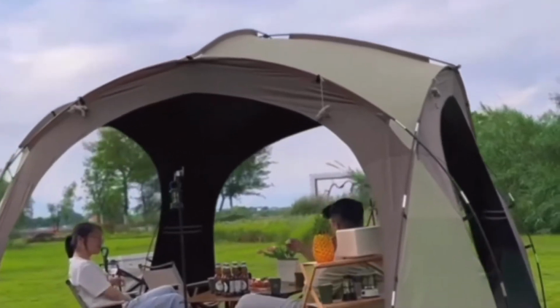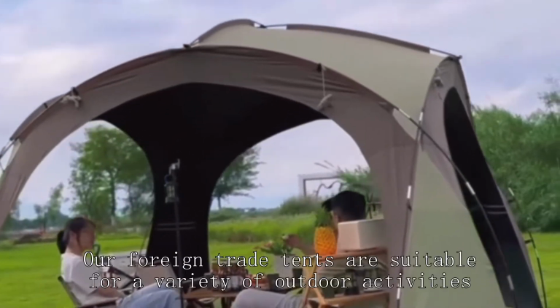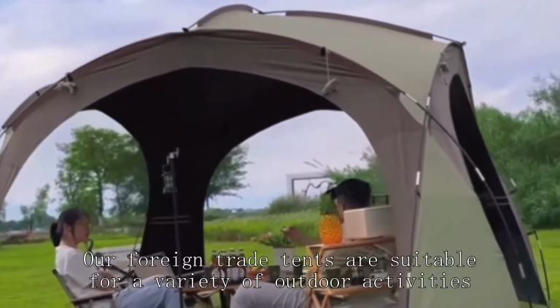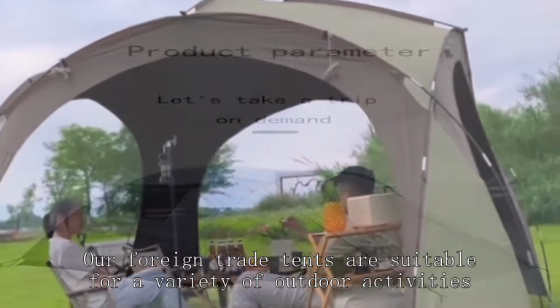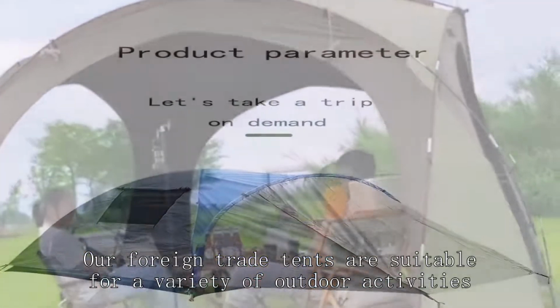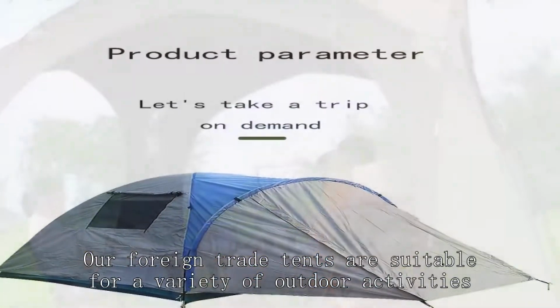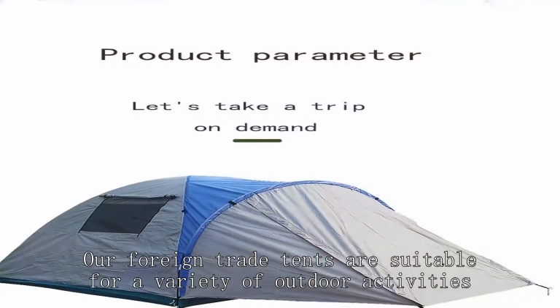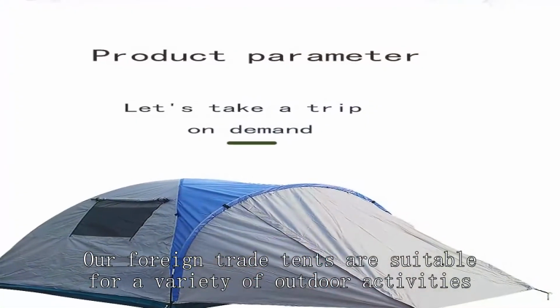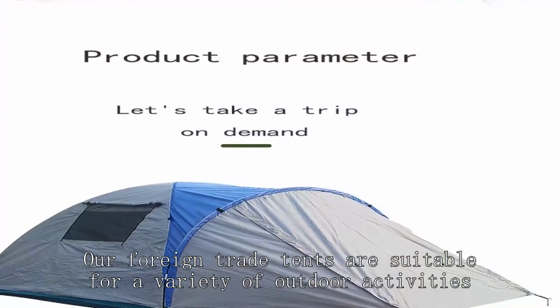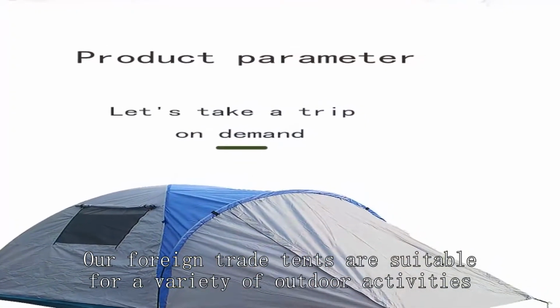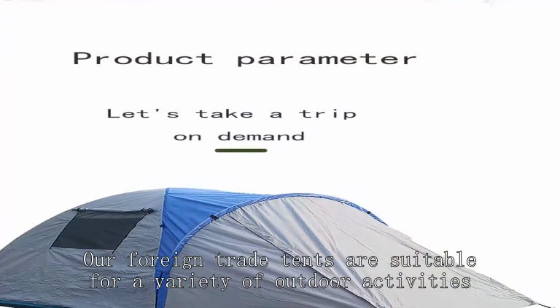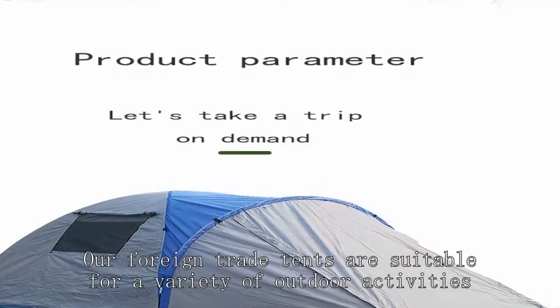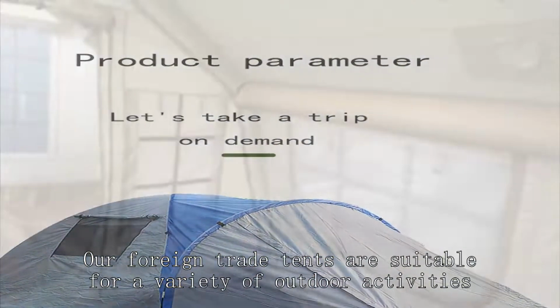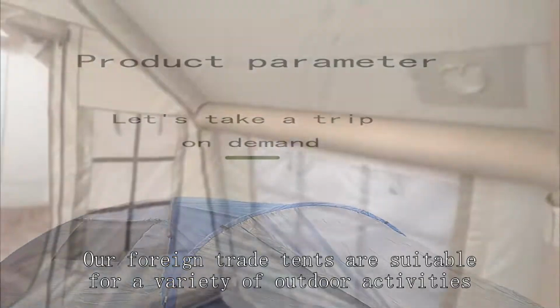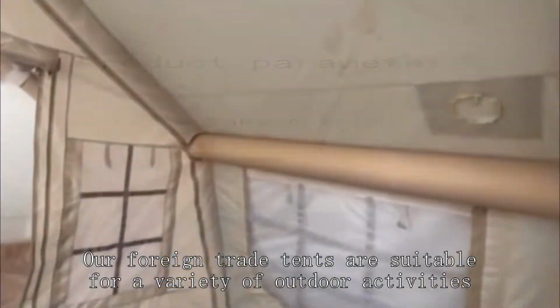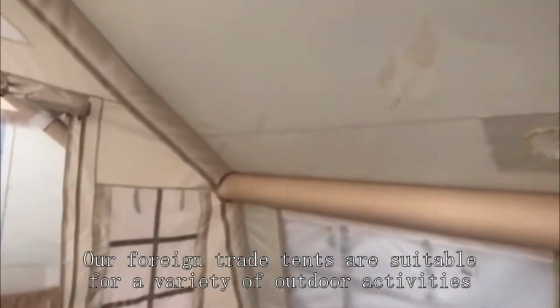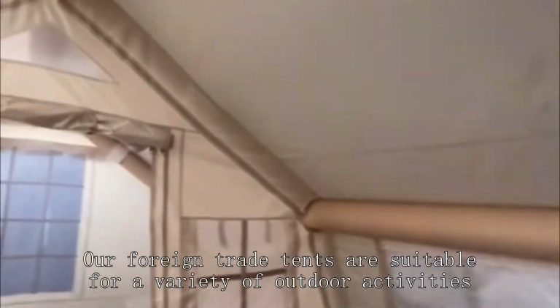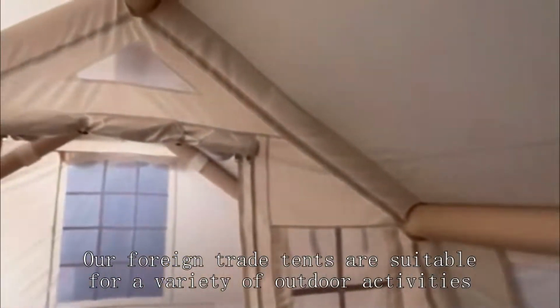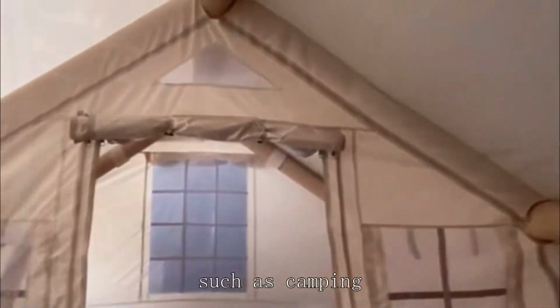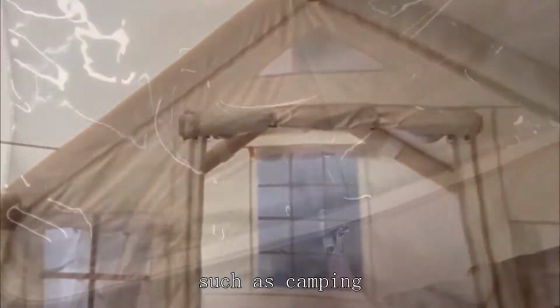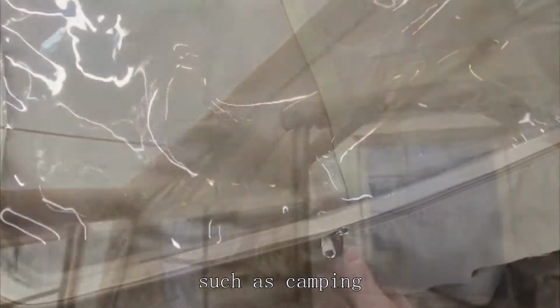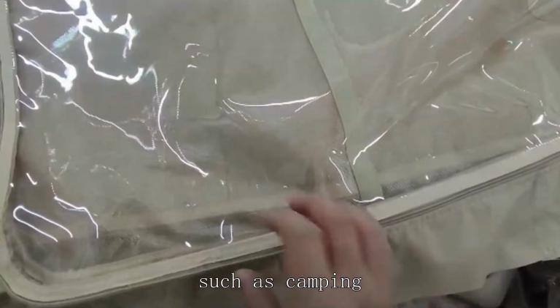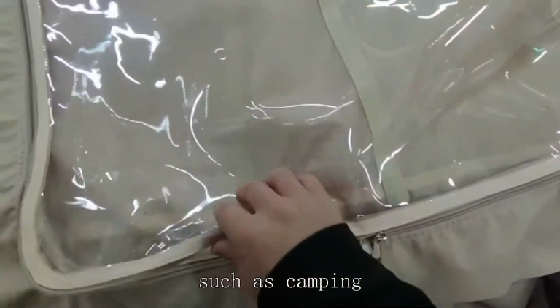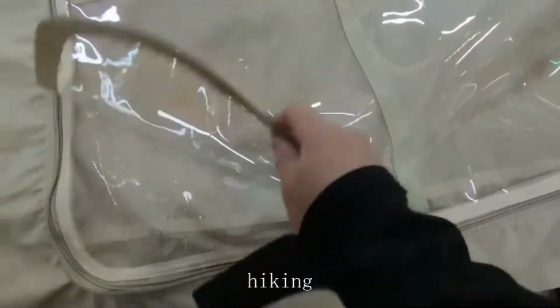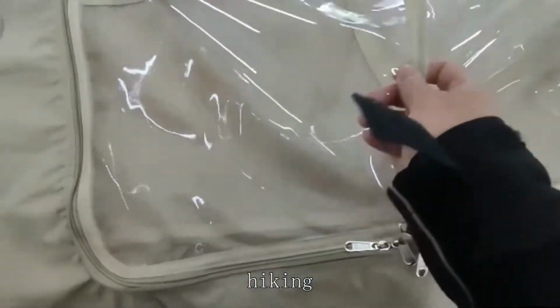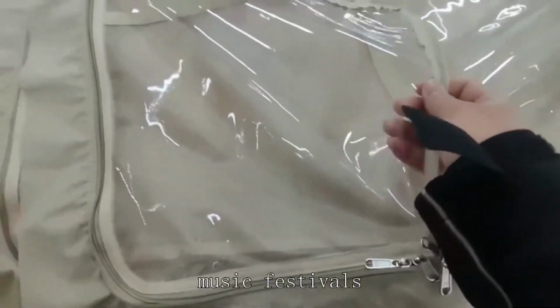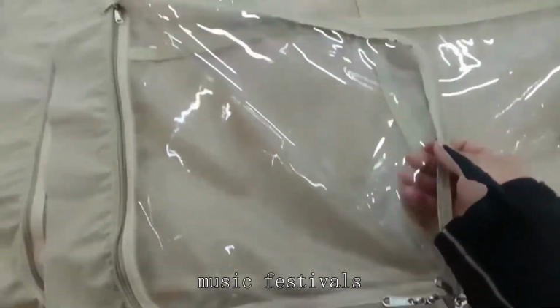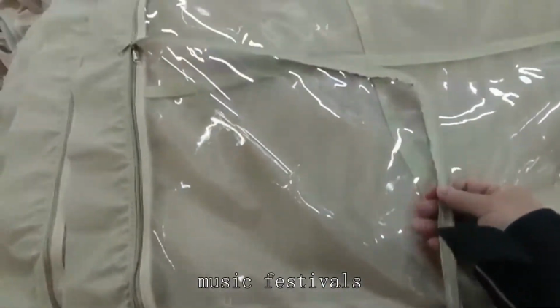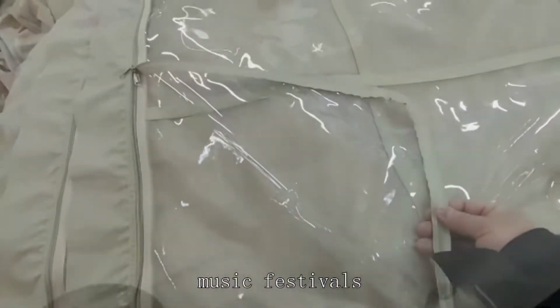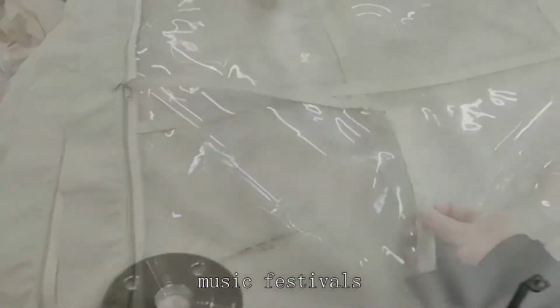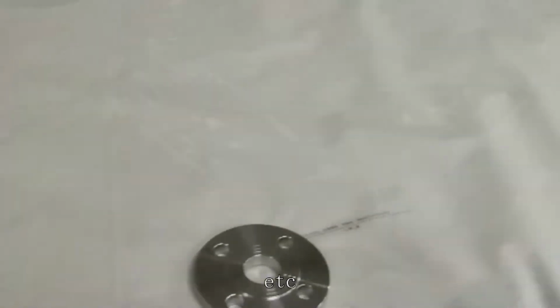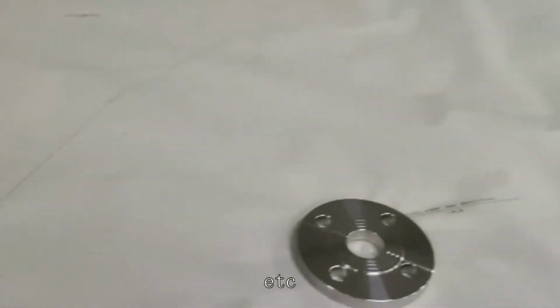Our foreign trade tents are suitable for a variety of outdoor activities, such as camping, hiking, music festivals, etc.